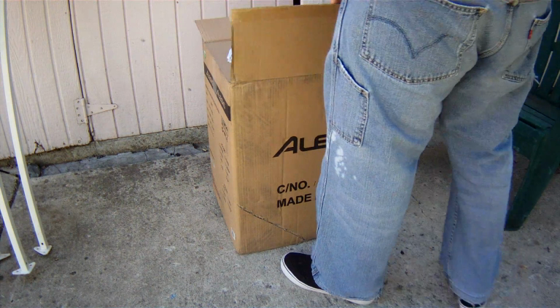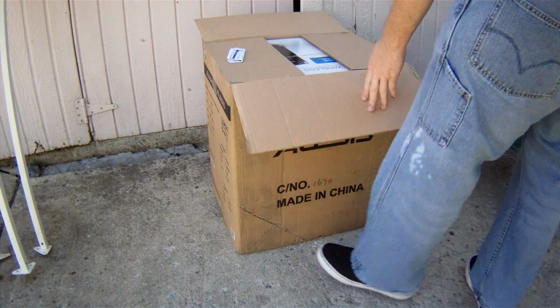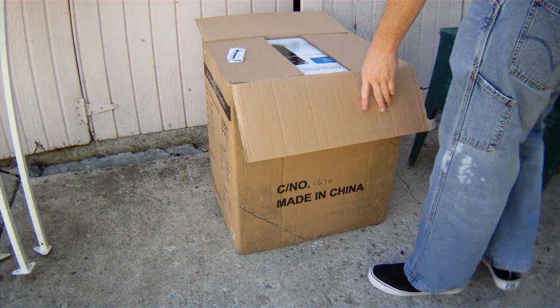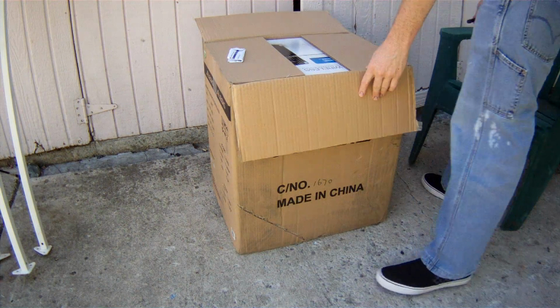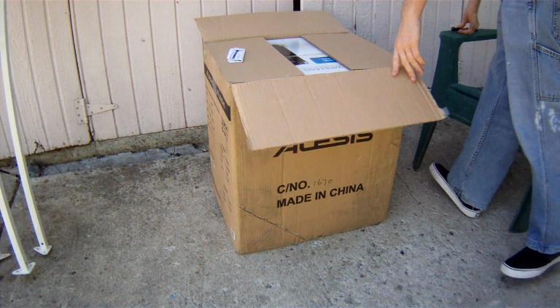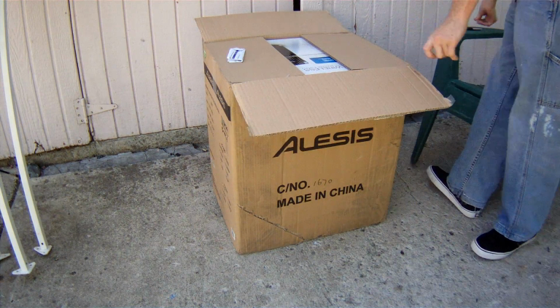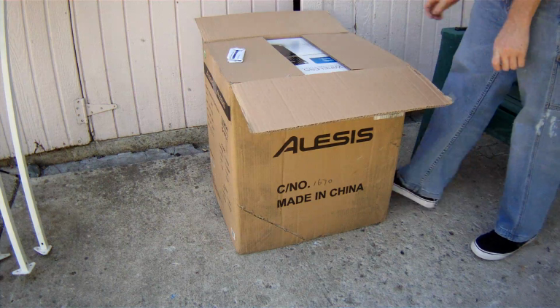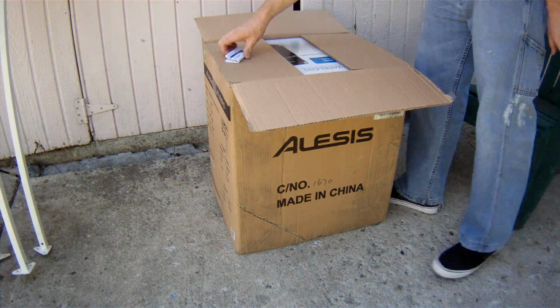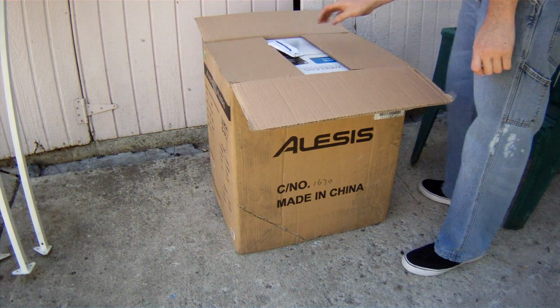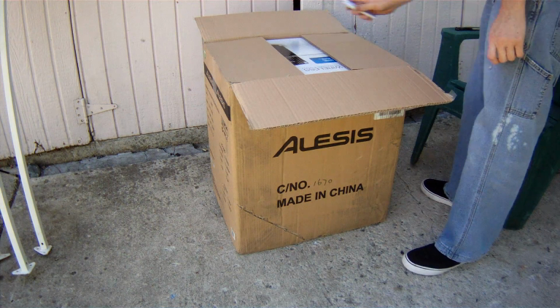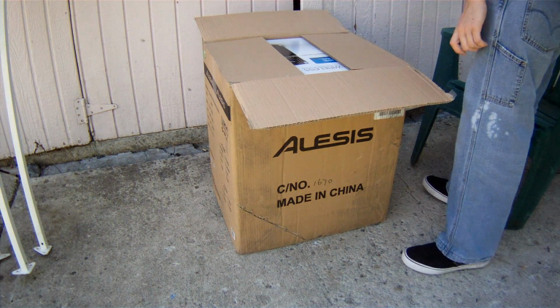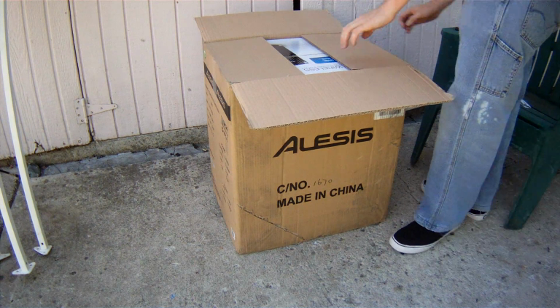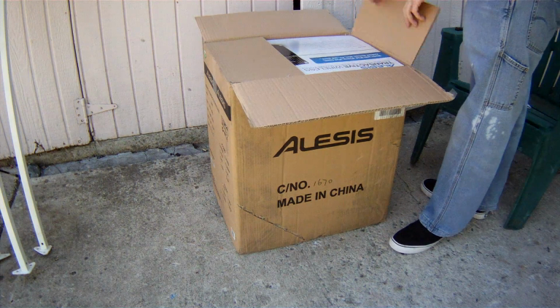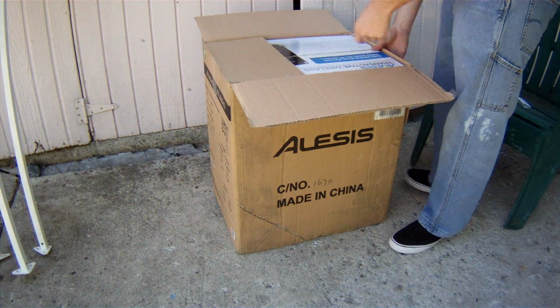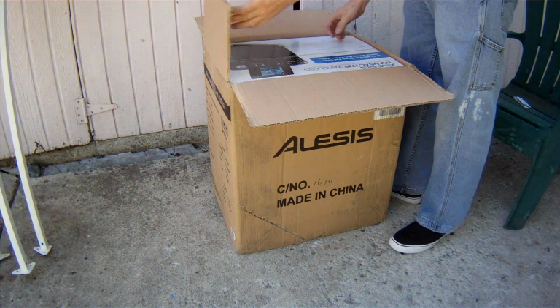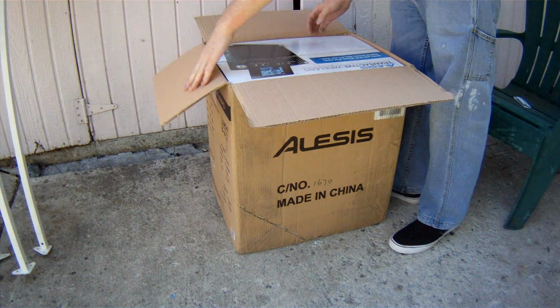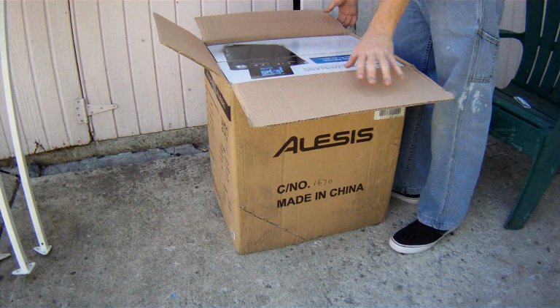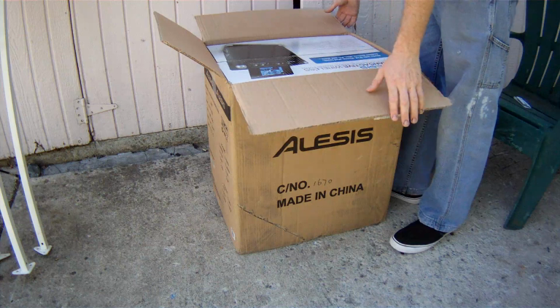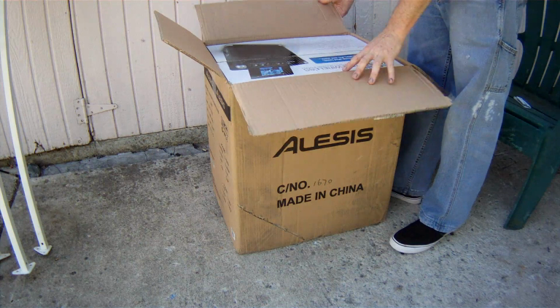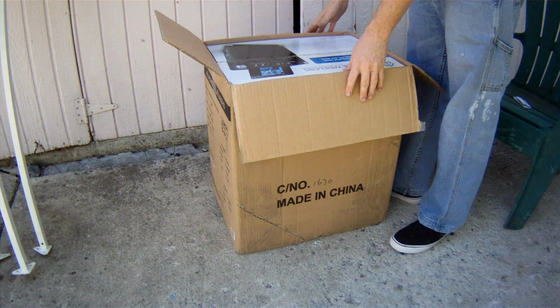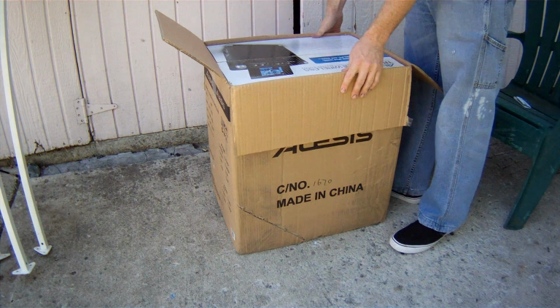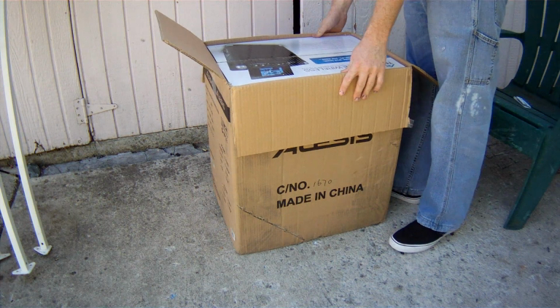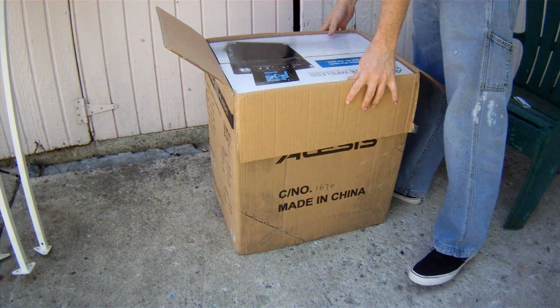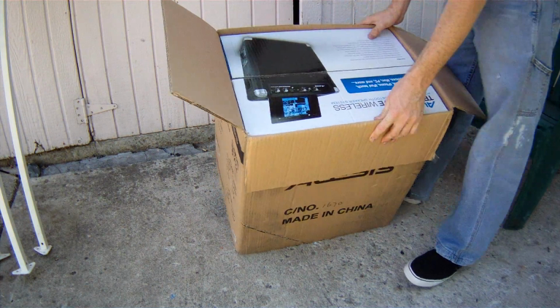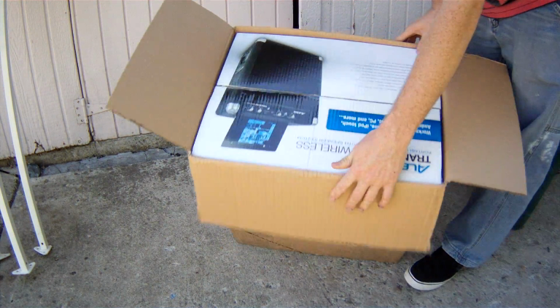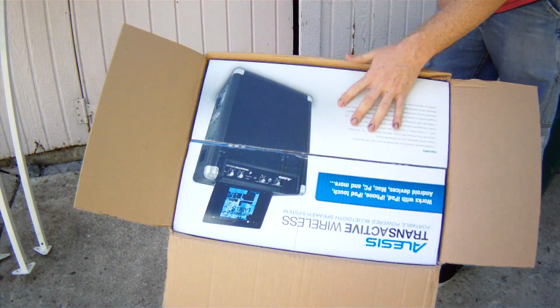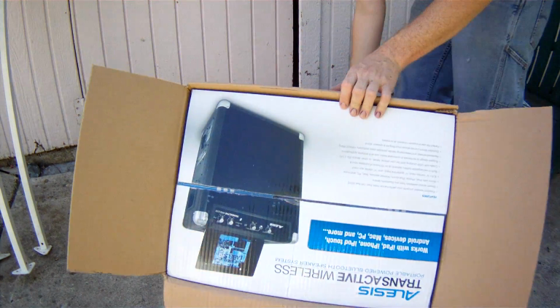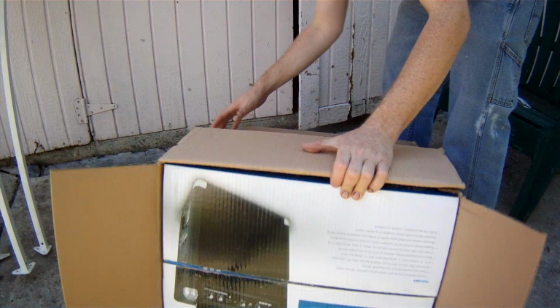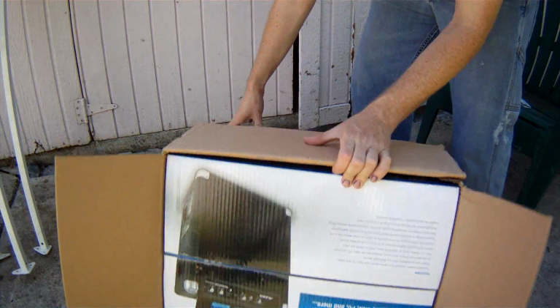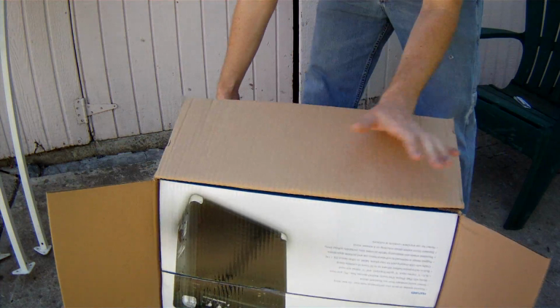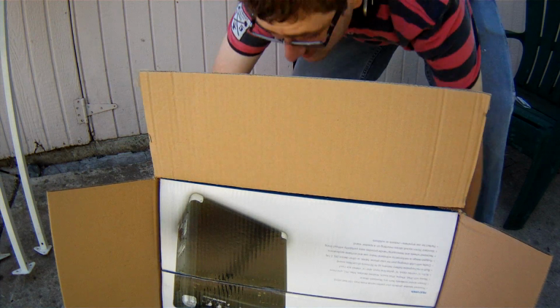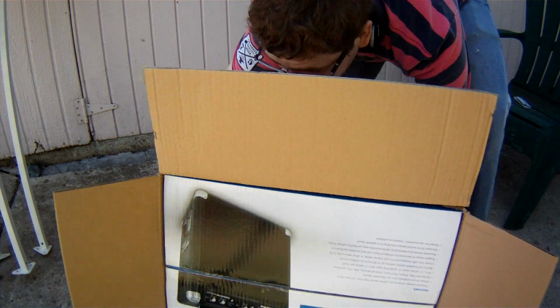So this is what I got. It's just the shipping label and stuff — we'll put that somewhere else. Here it is, the Alesis Transactive Wireless. We're just going to pull it out of the box right now.